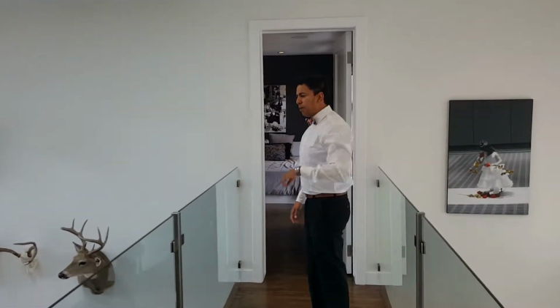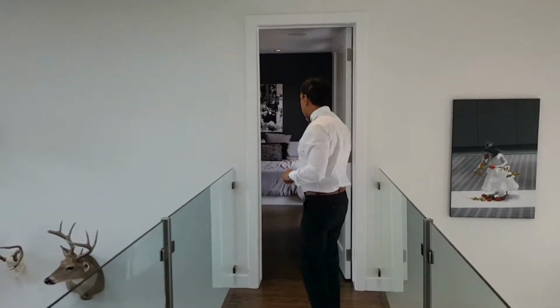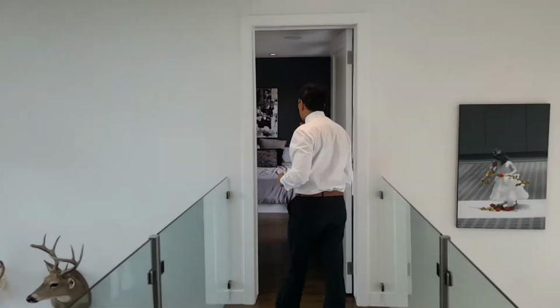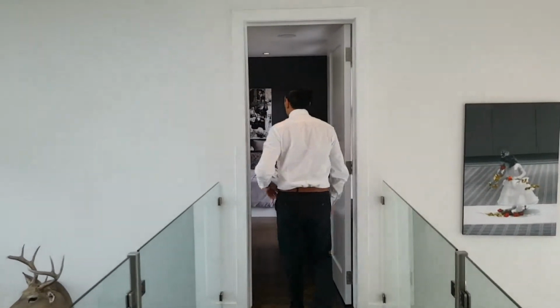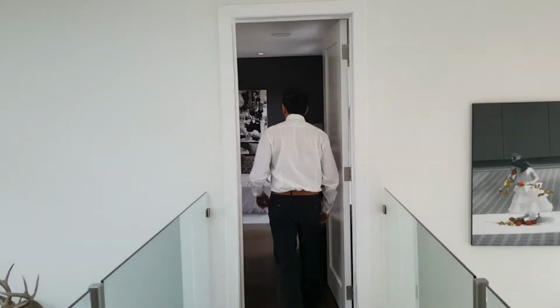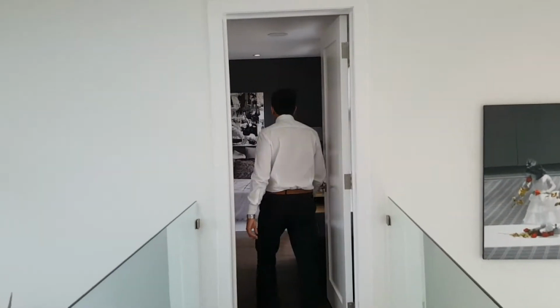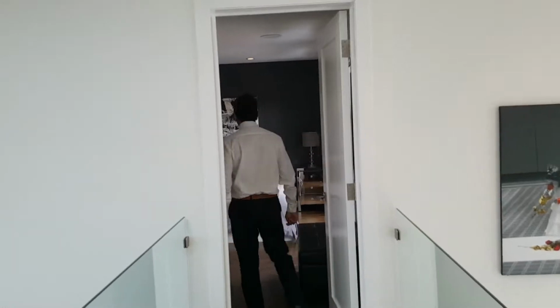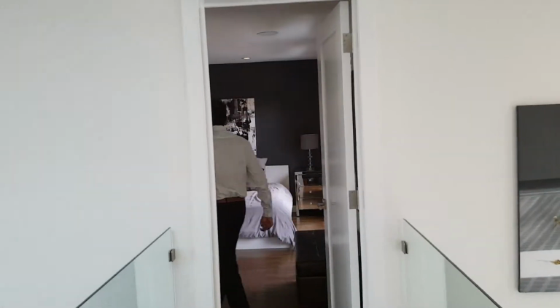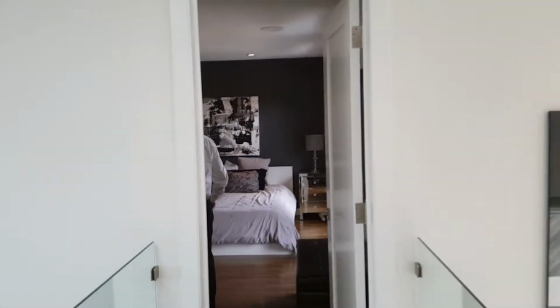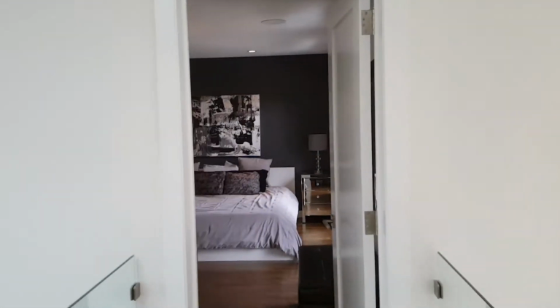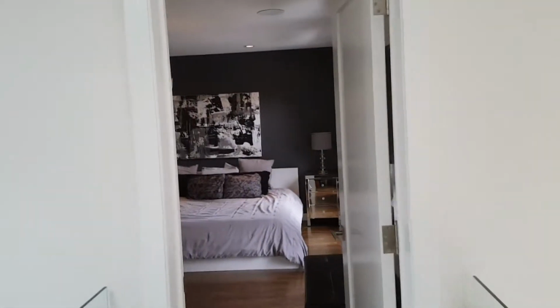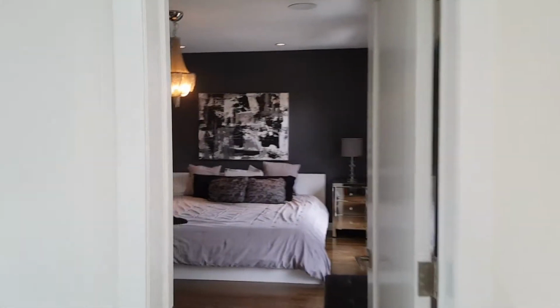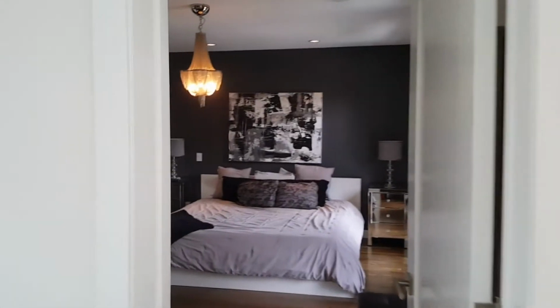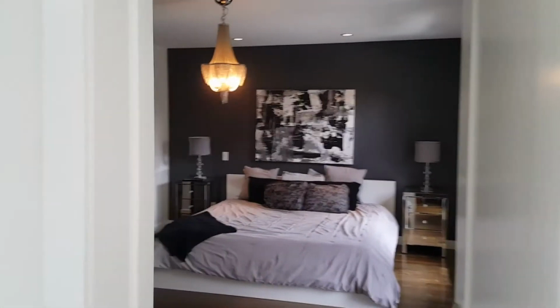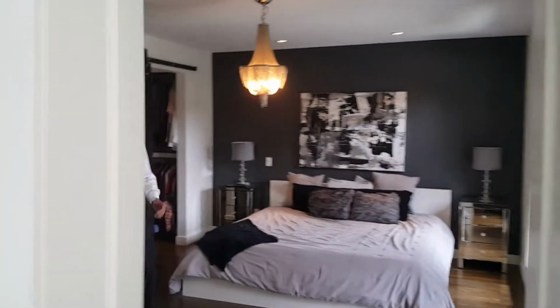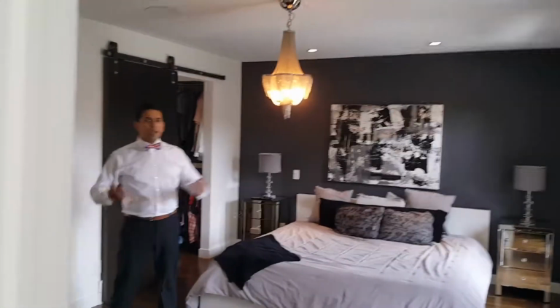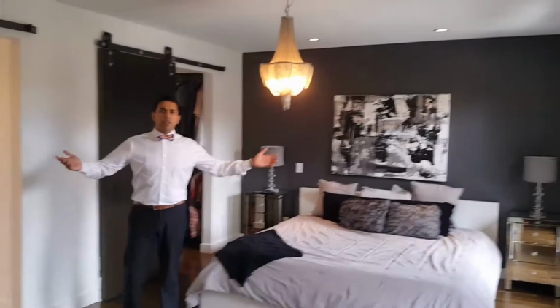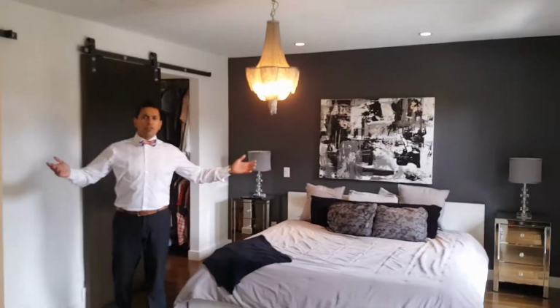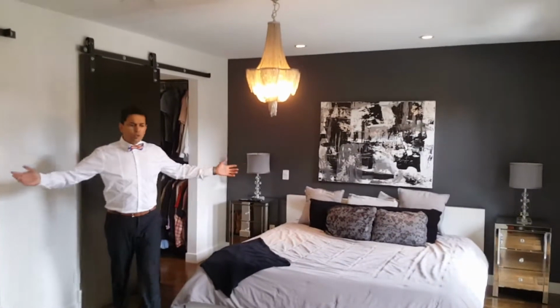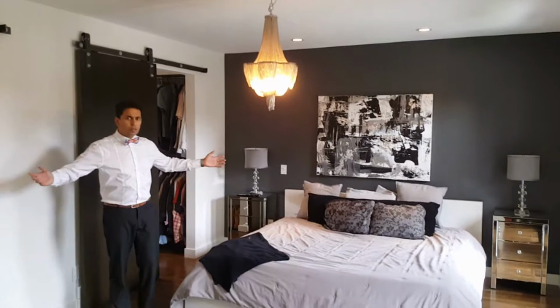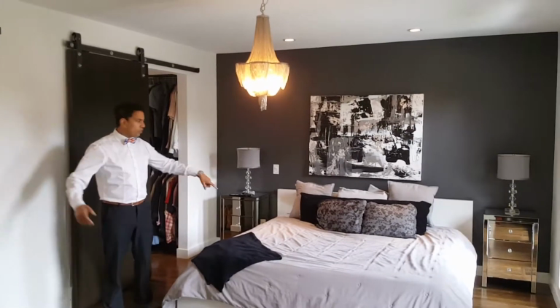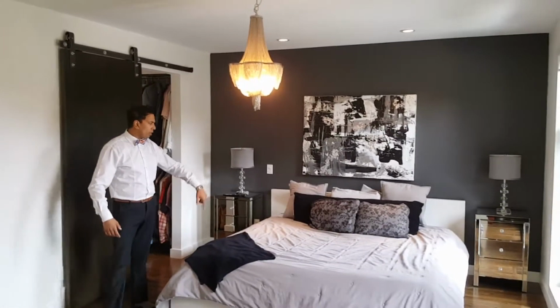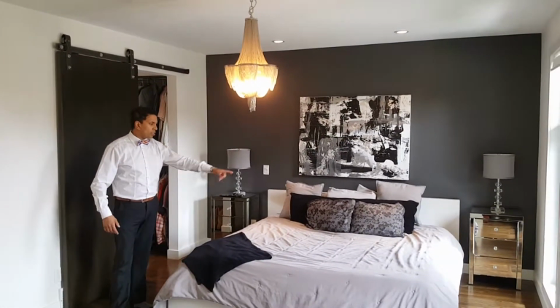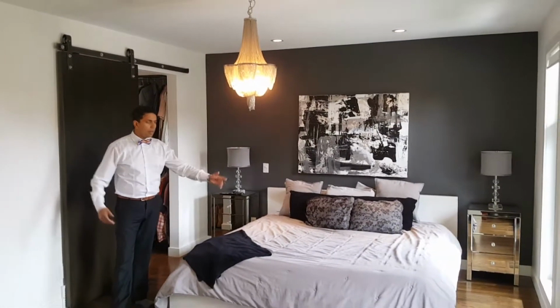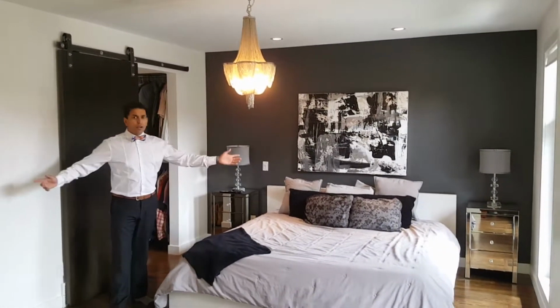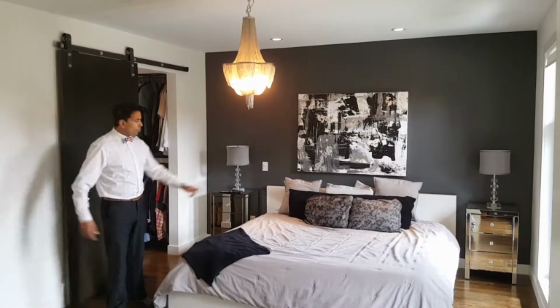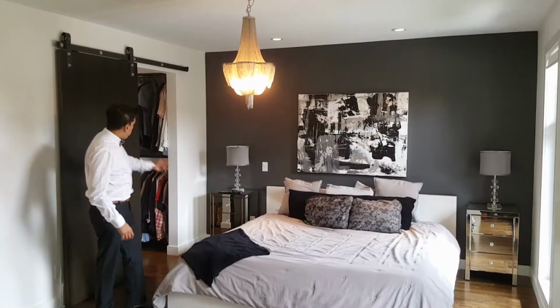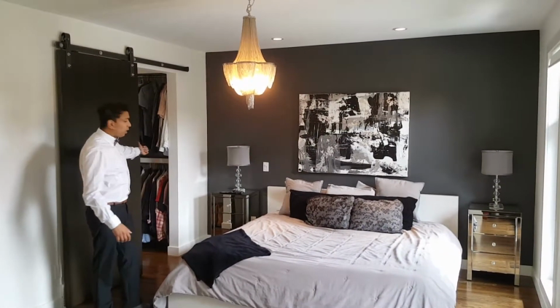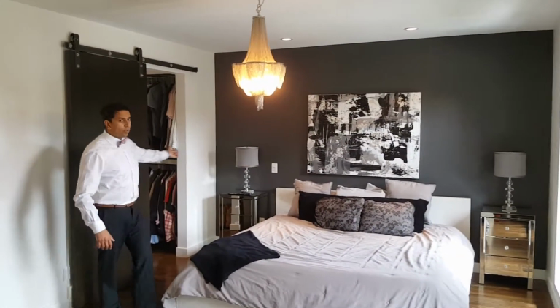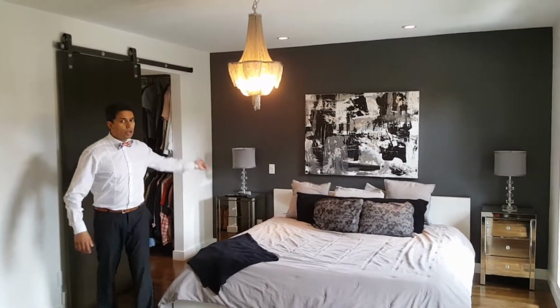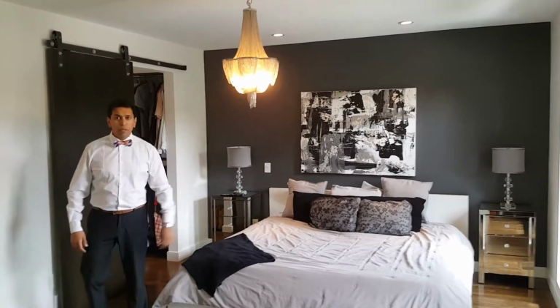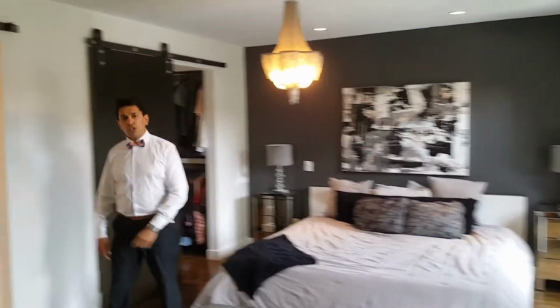Follow me to the master bedroom. Check out this huge master bedroom — as you can see we've got a king-sized bed, tons of room, and a walk-in closet with tons of built-in shelves.